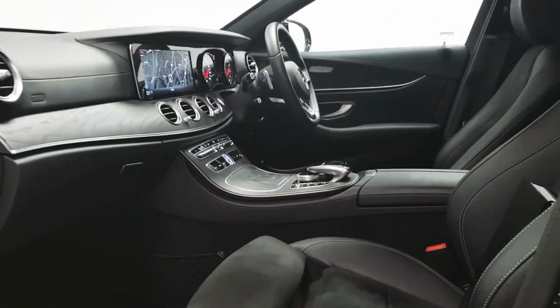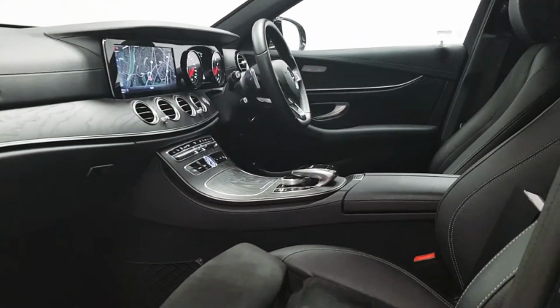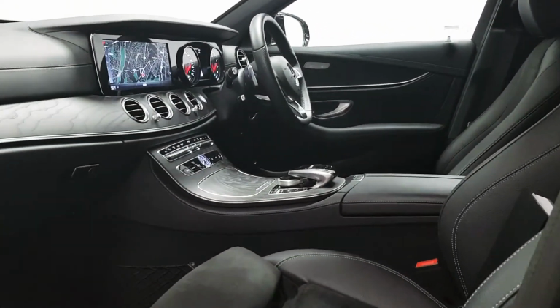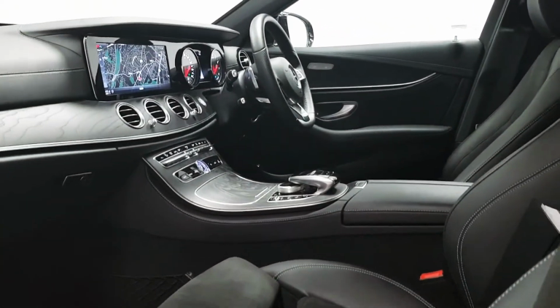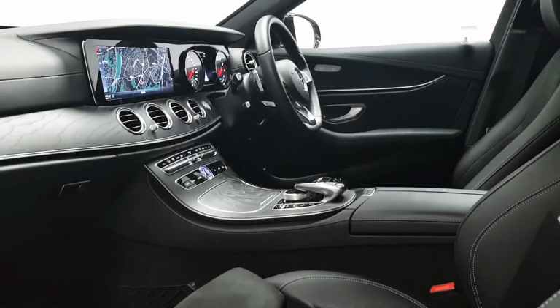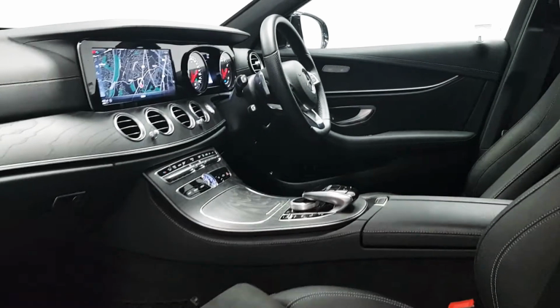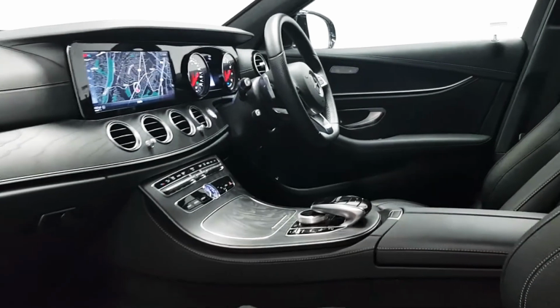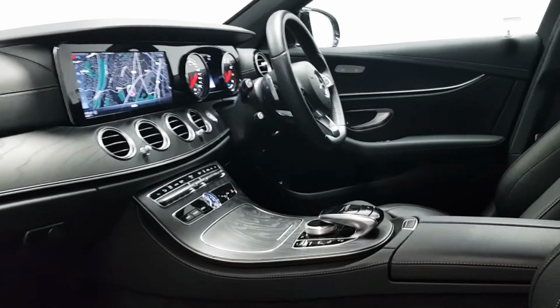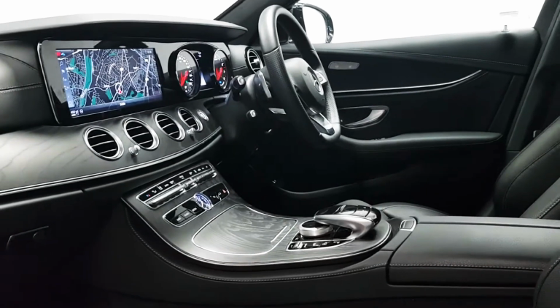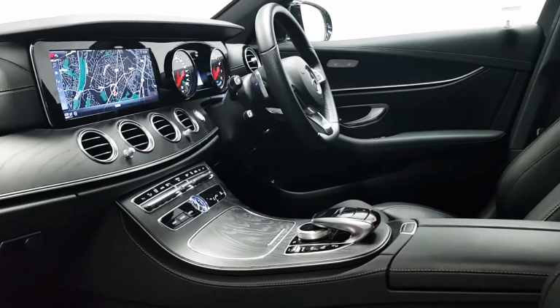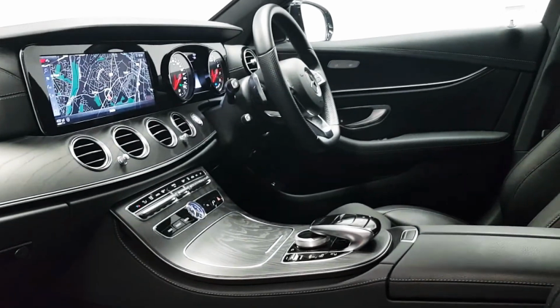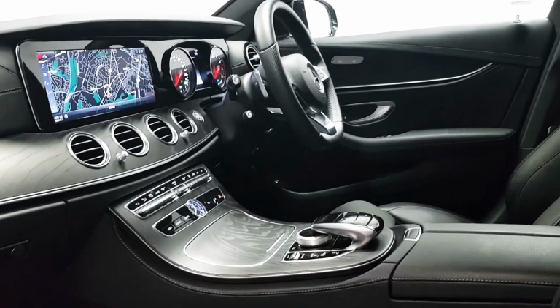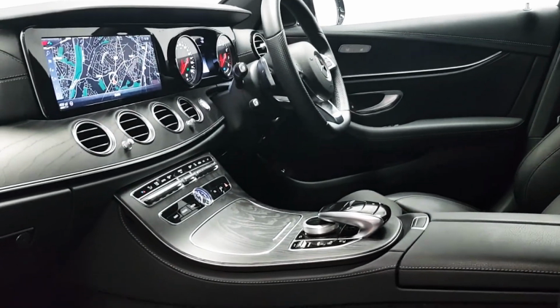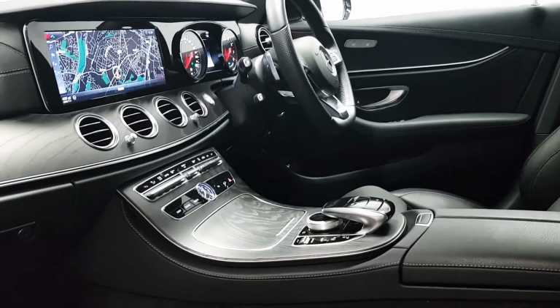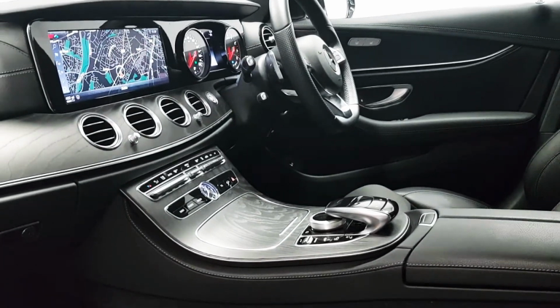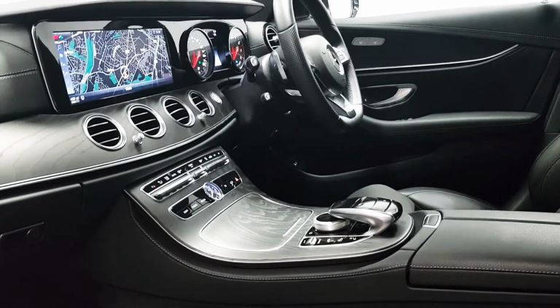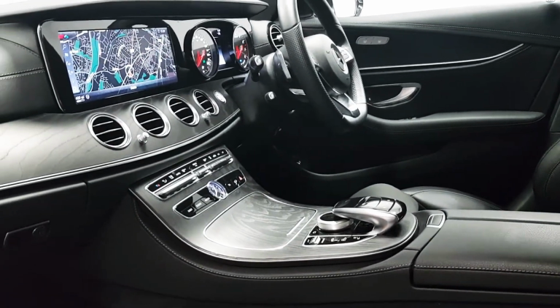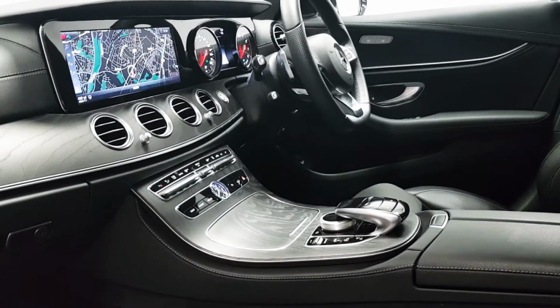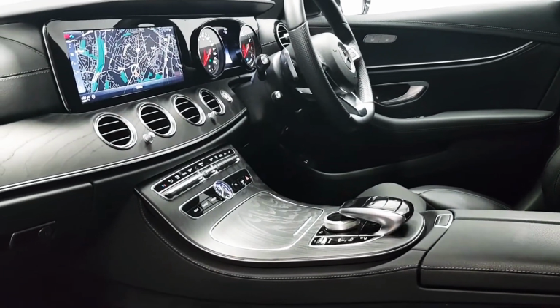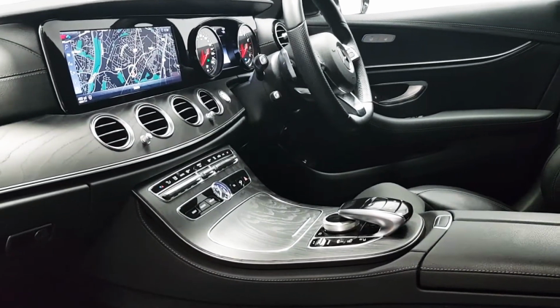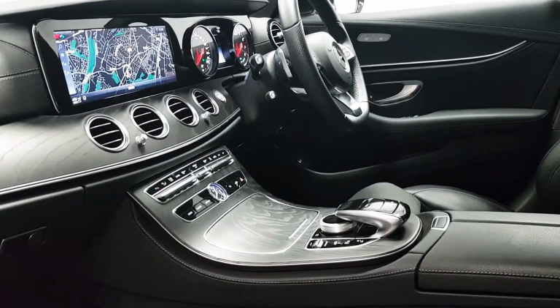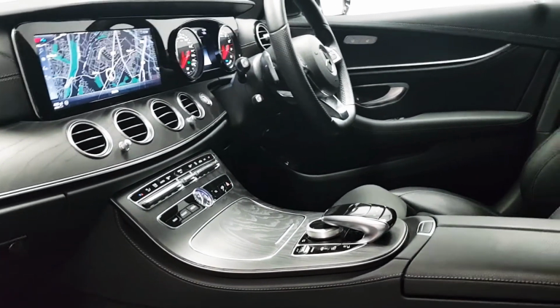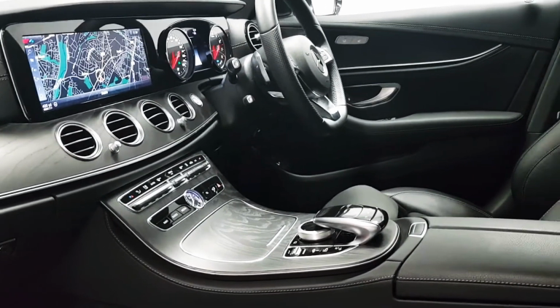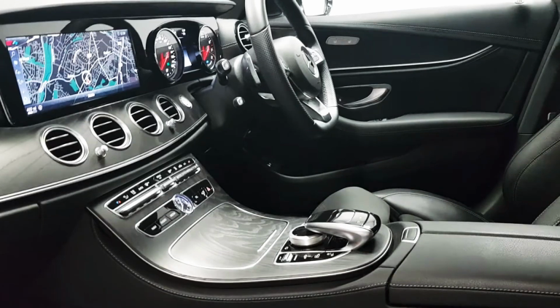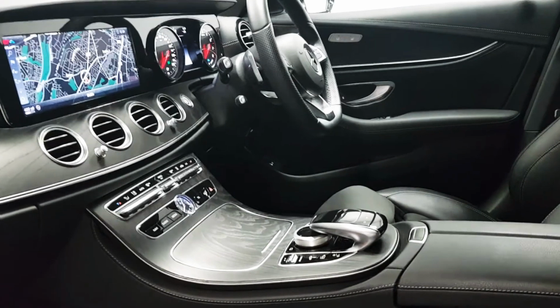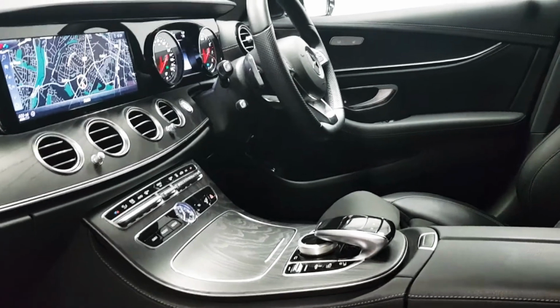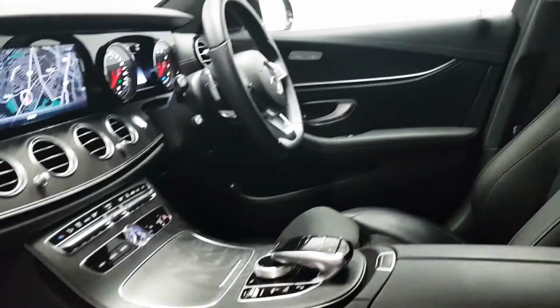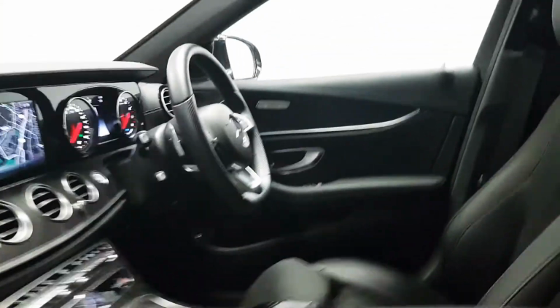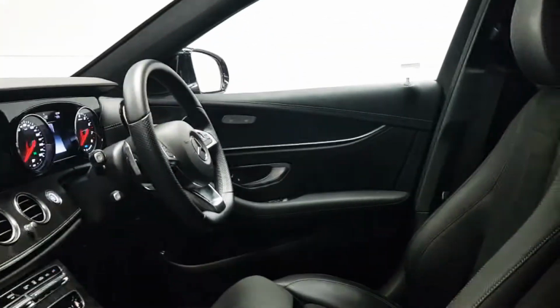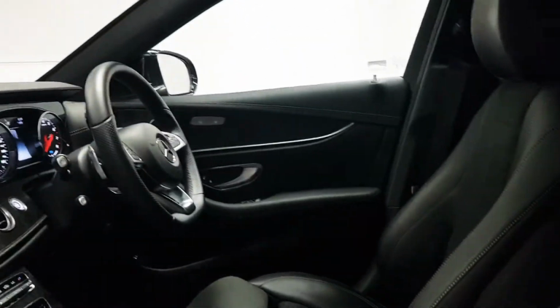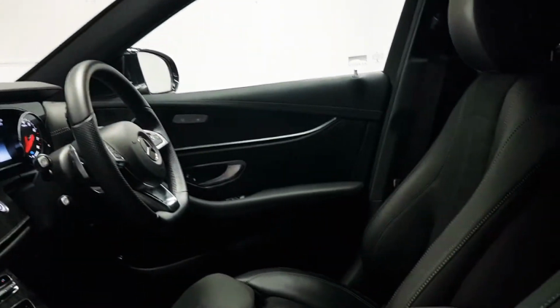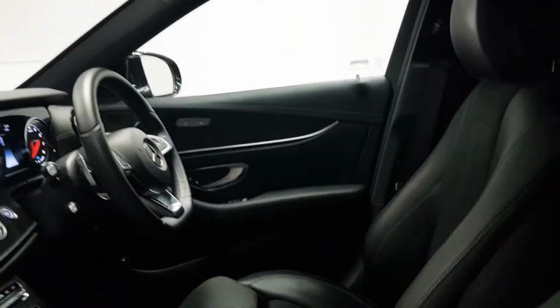On the inside there's the full AMG spec: wood trim, satellite navigation, cruise control, Bluetooth, self-parking — all that kind of stuff is all there.